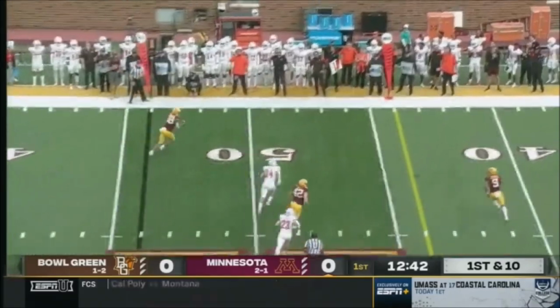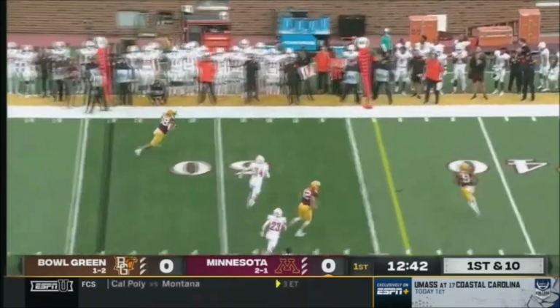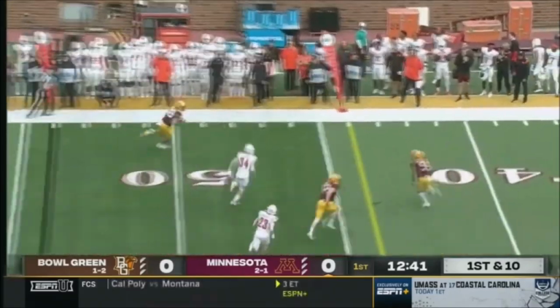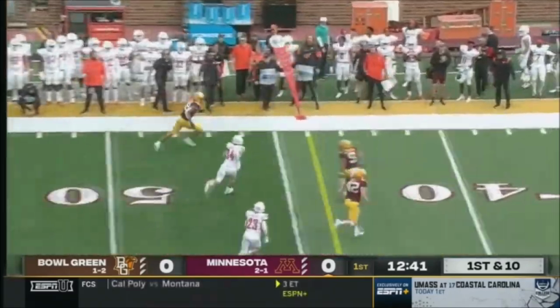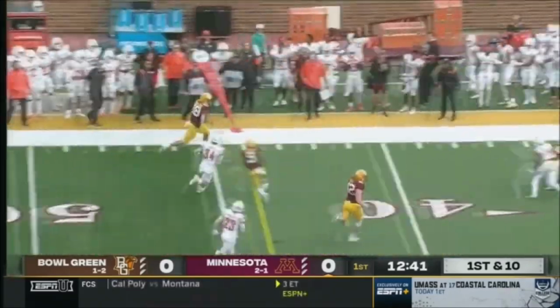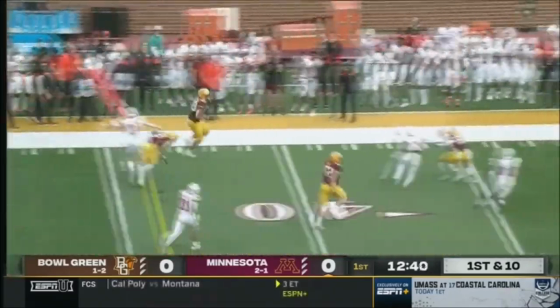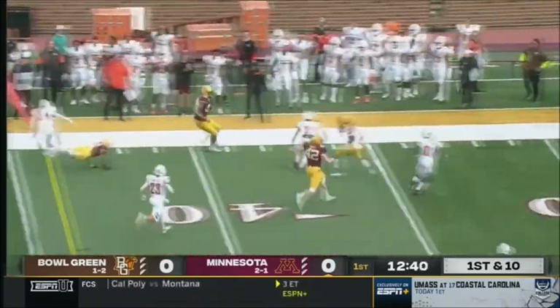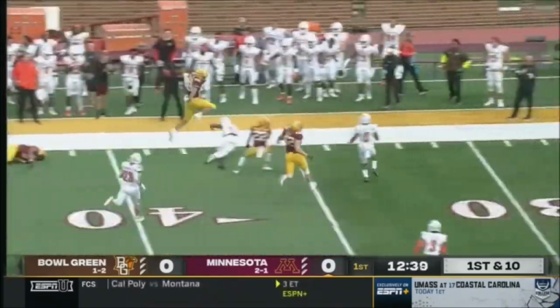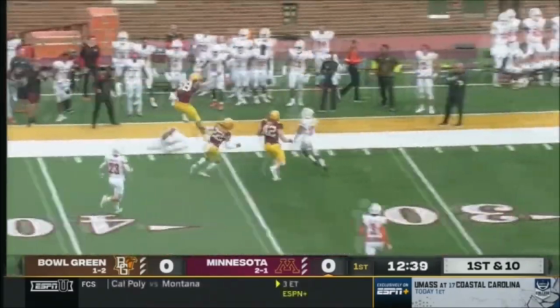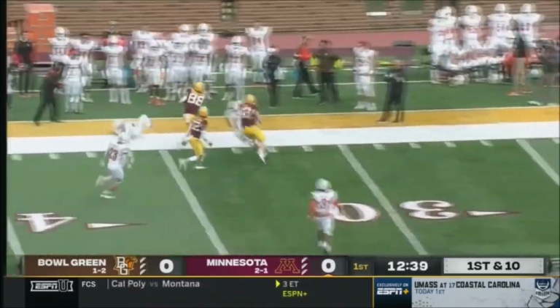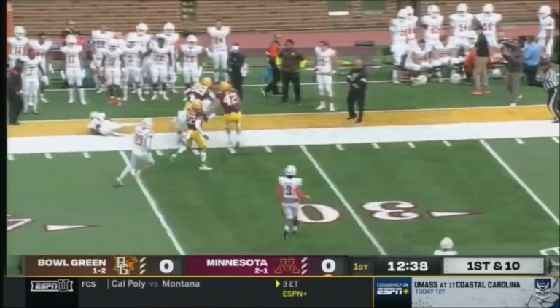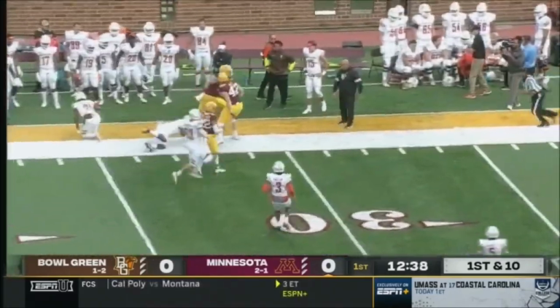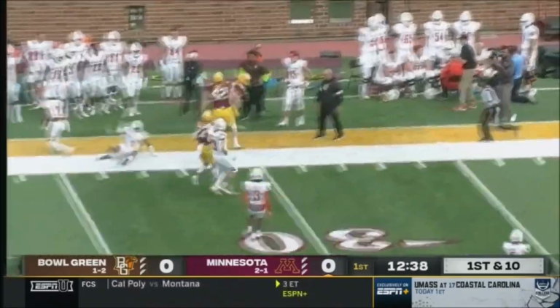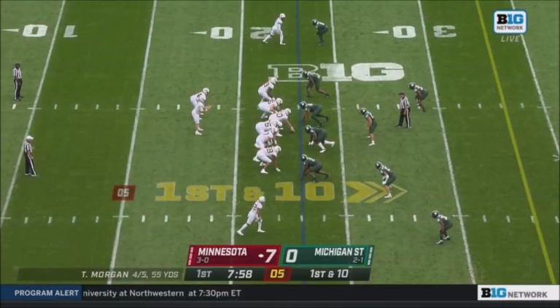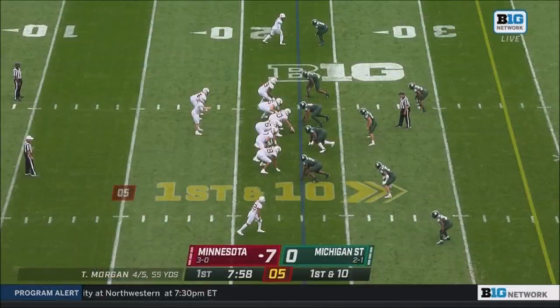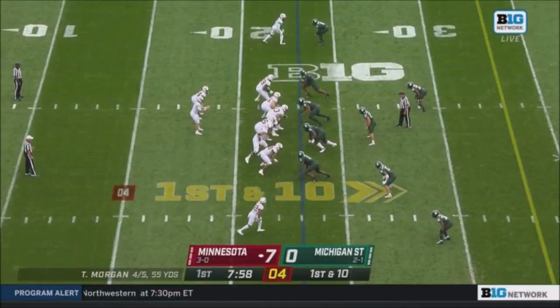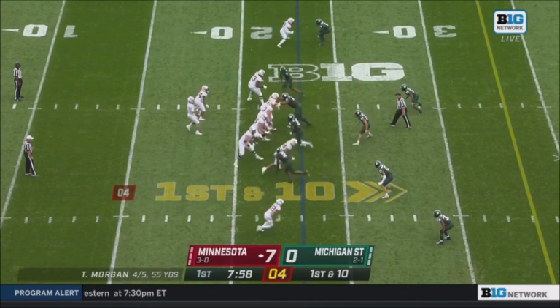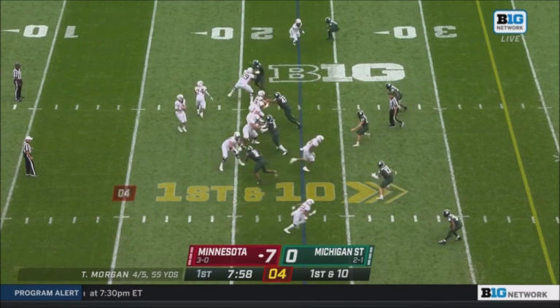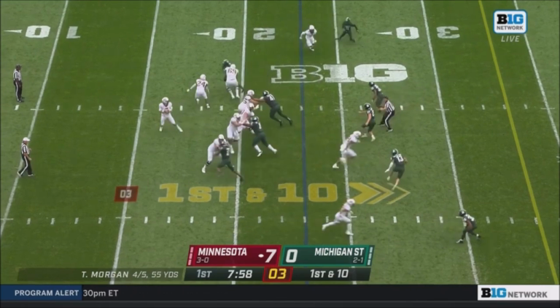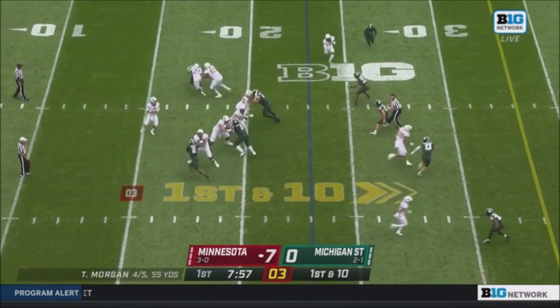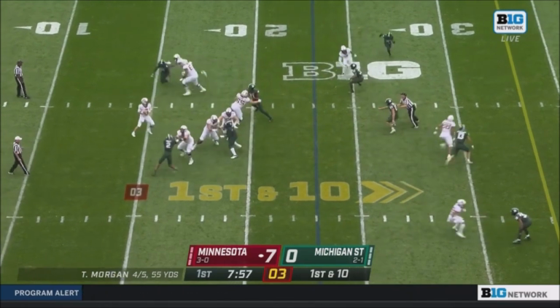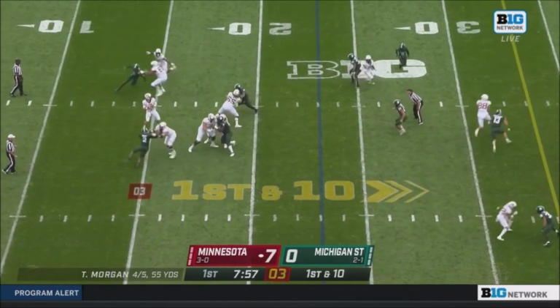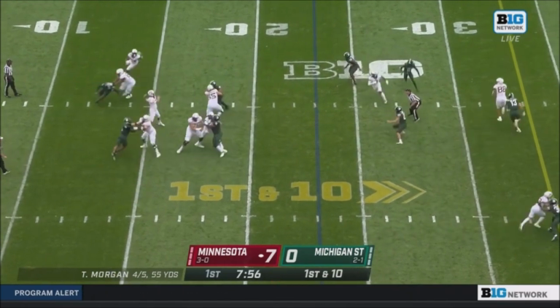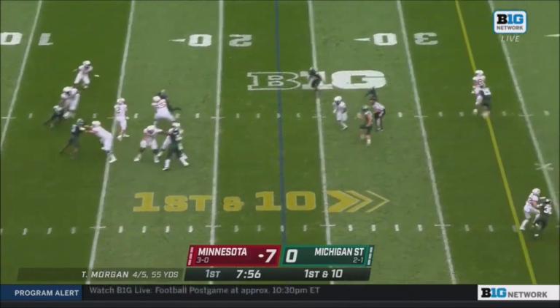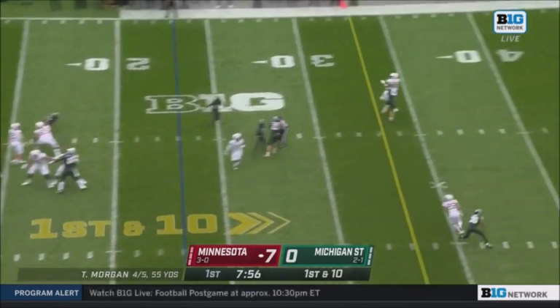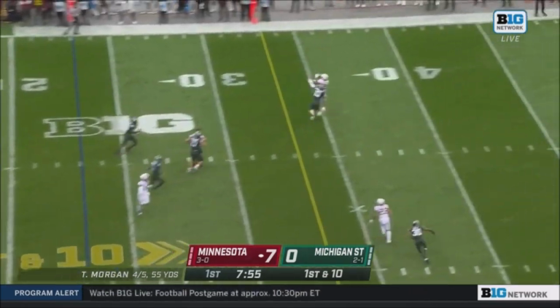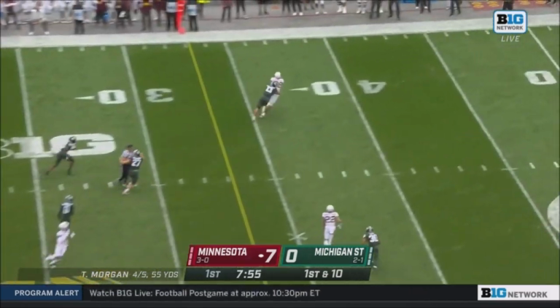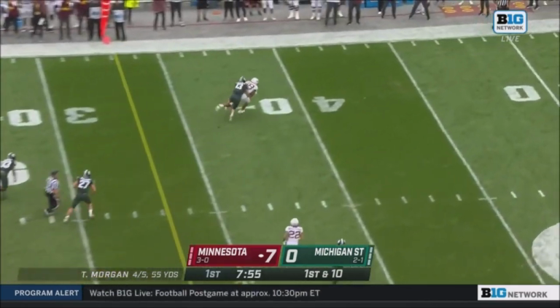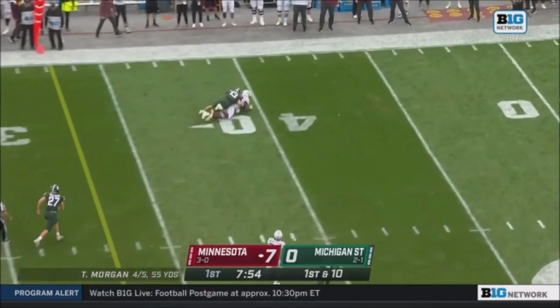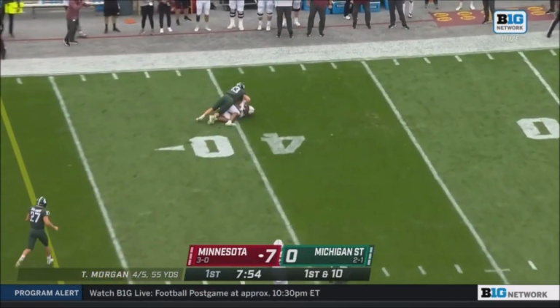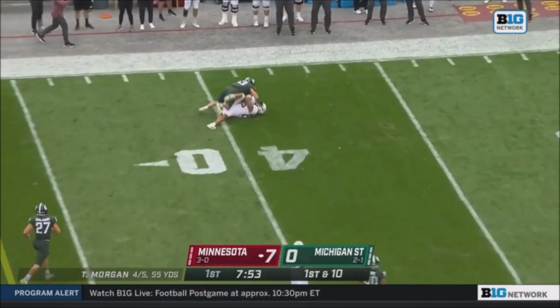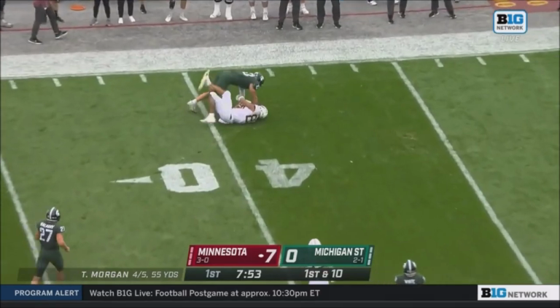Morgan rolls, he flips it to Brevin, the tight end, first down. Again with a clean pocket, and Morgan delivers a perfect ball.